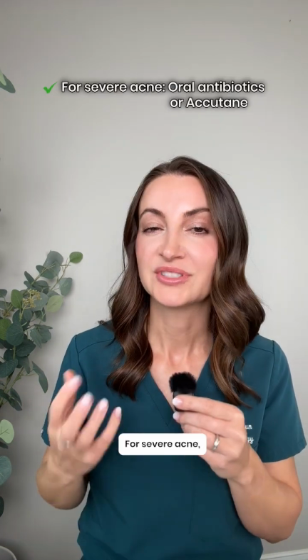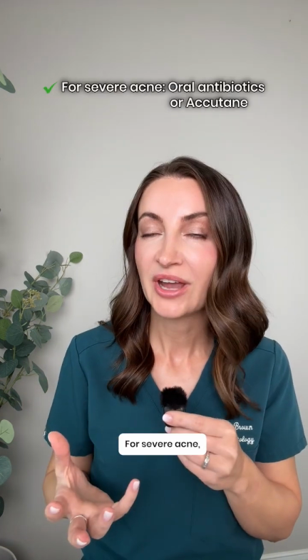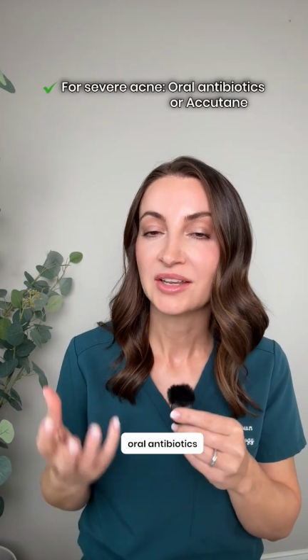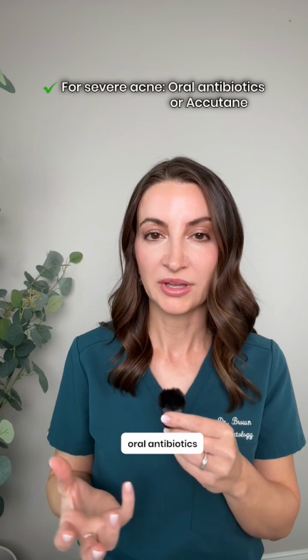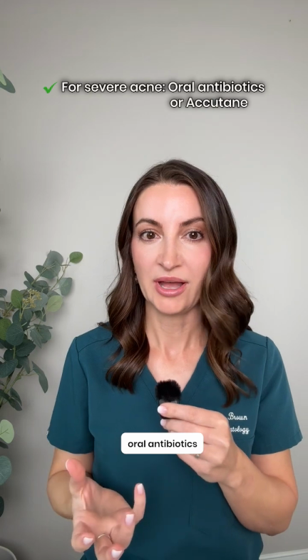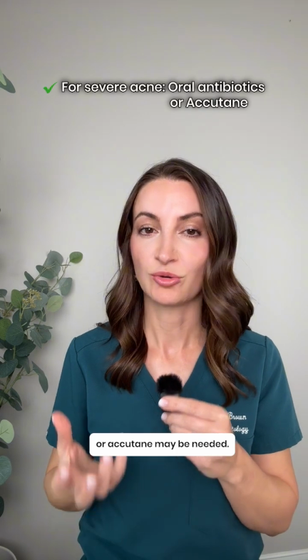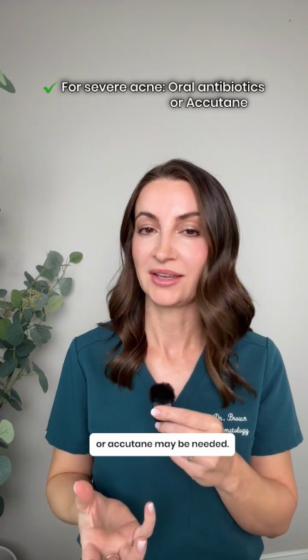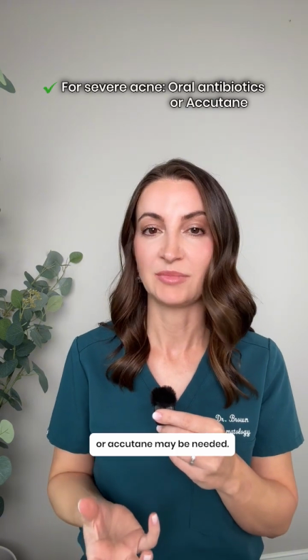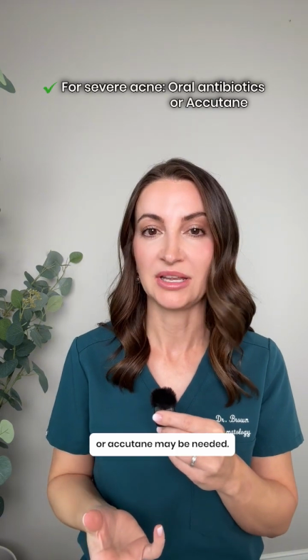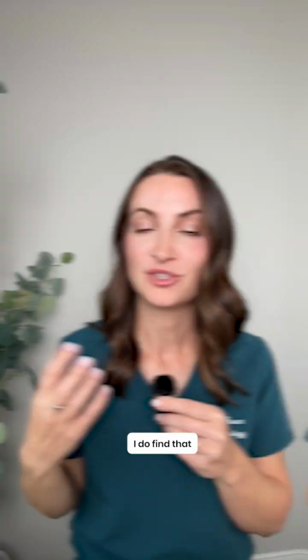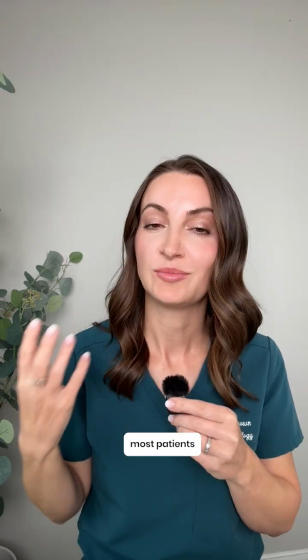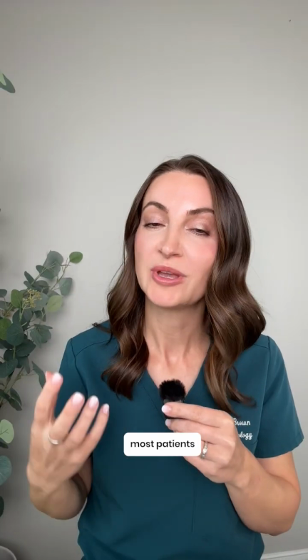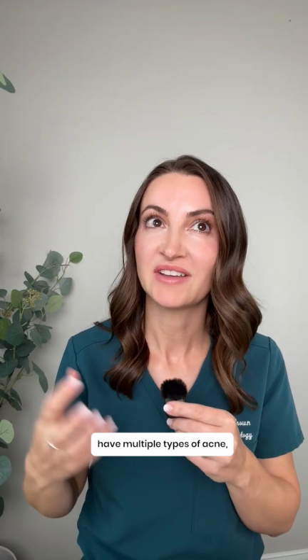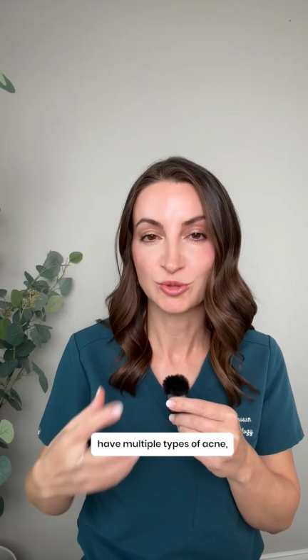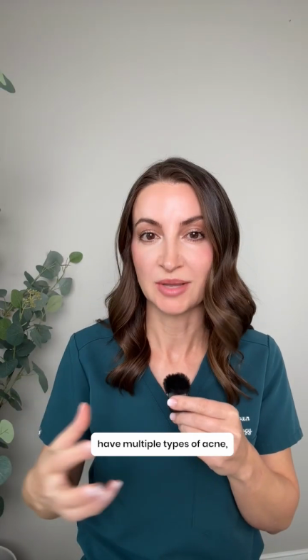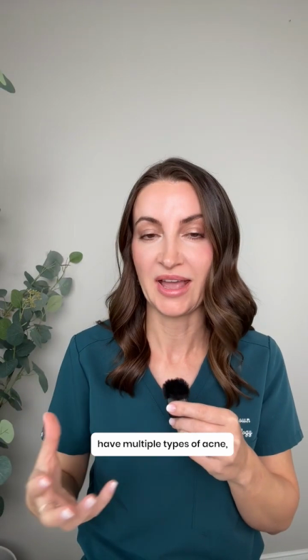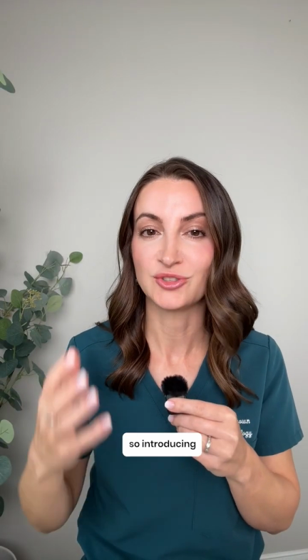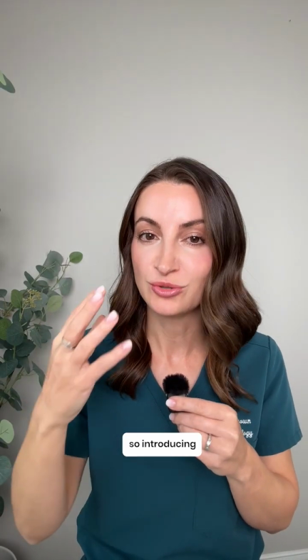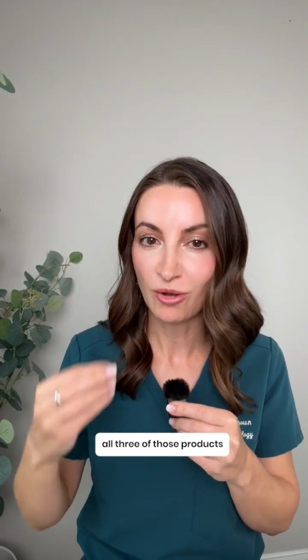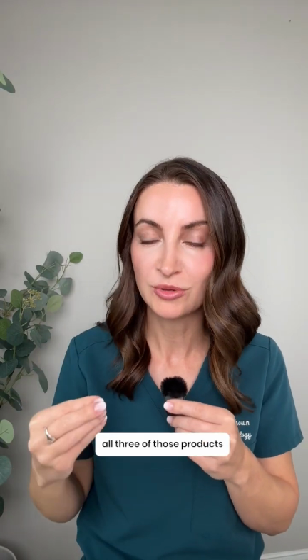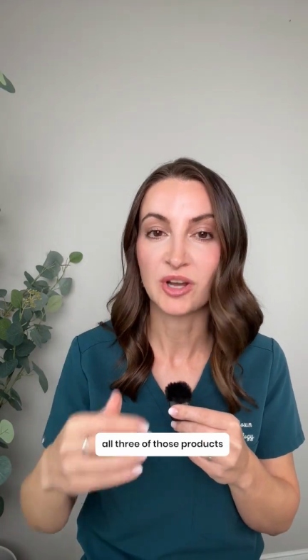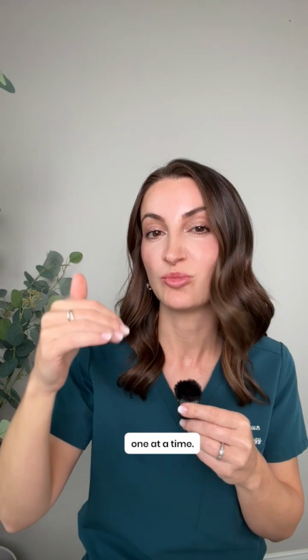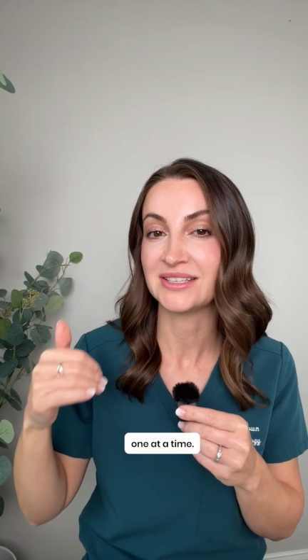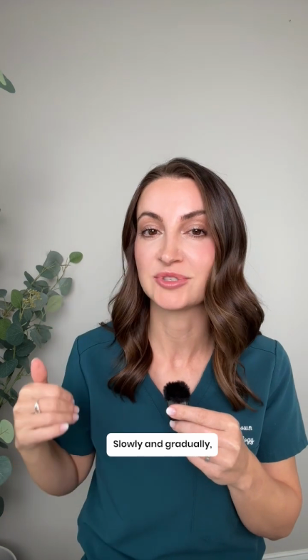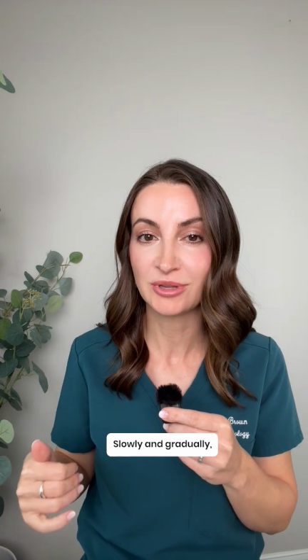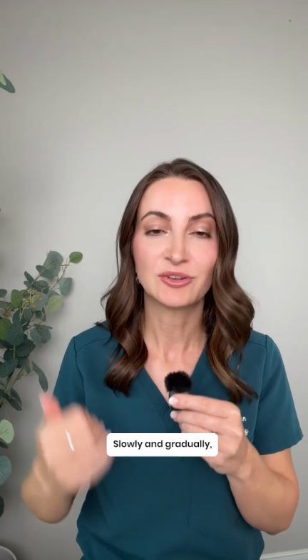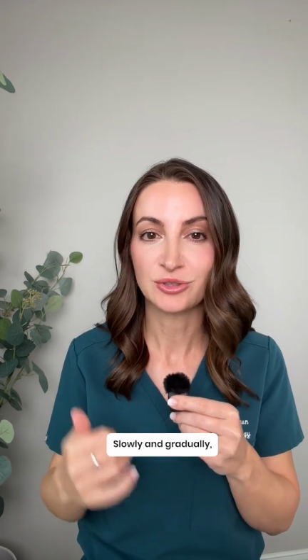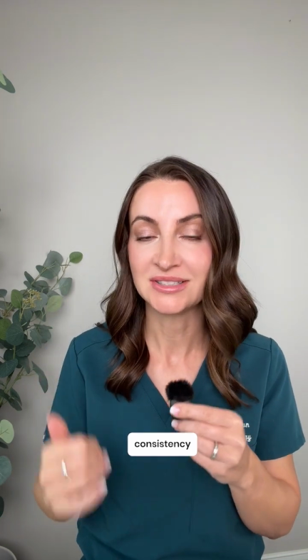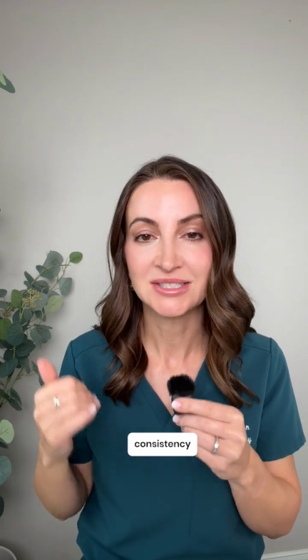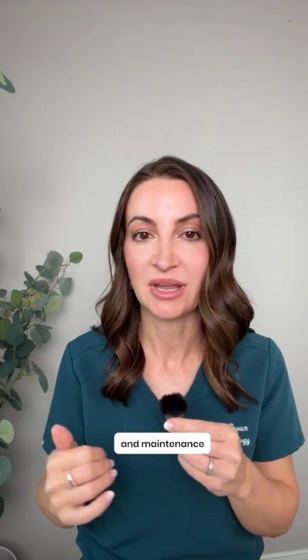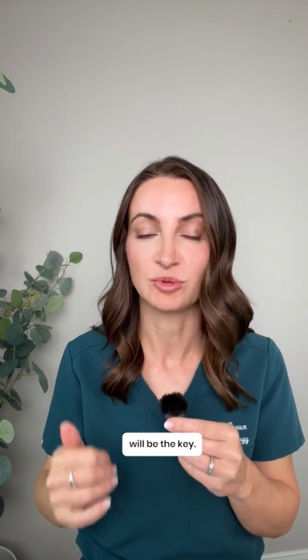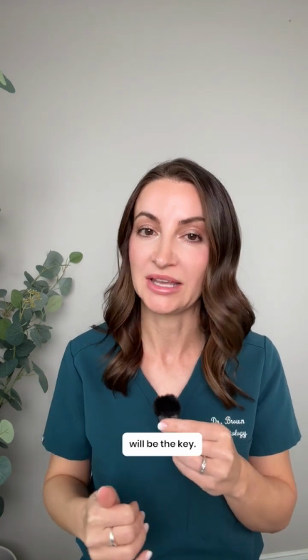For severe acne, oral antibiotics or Accutane may be needed. I find that most patients have multiple types of acne, so introducing all three of those products one at a time slowly and gradually — consistency and maintenance will be the key.